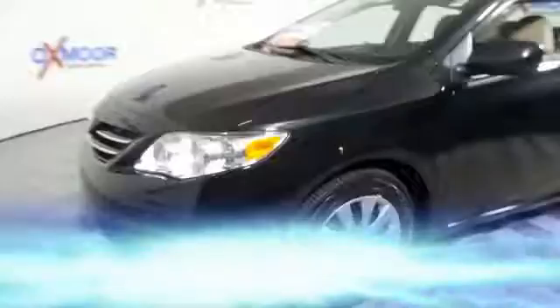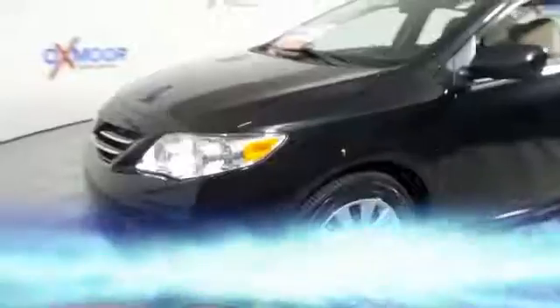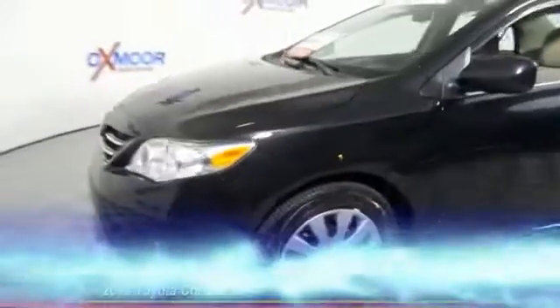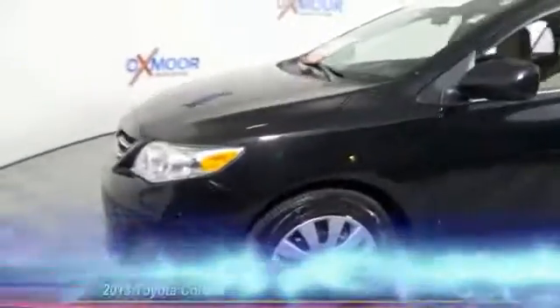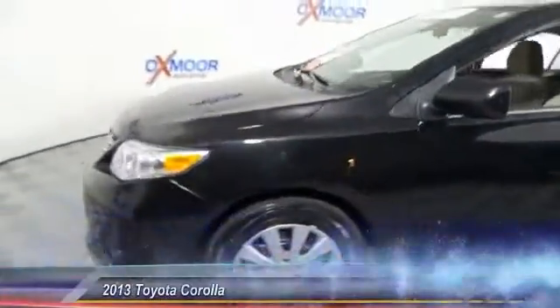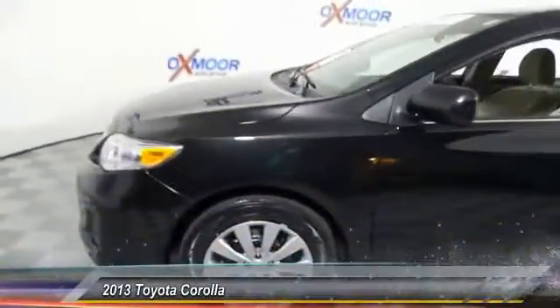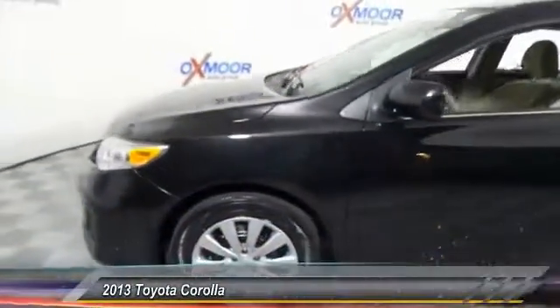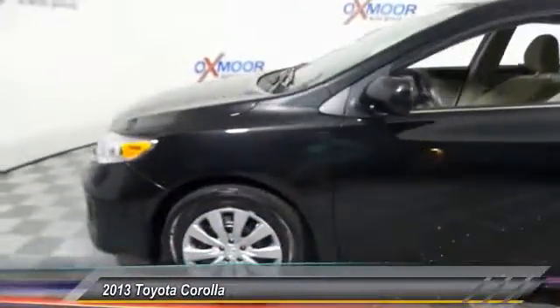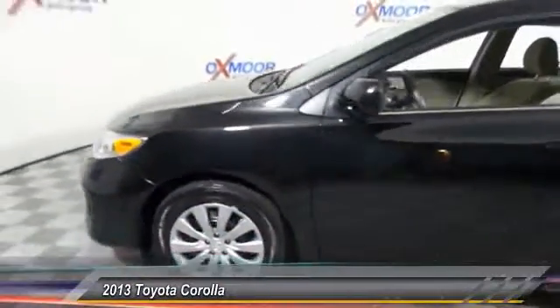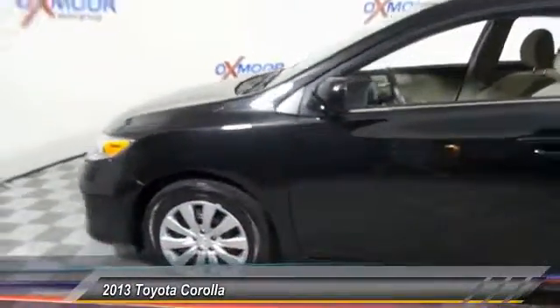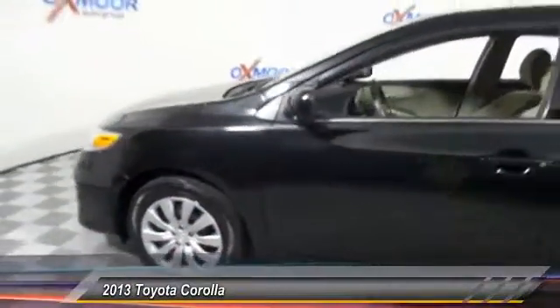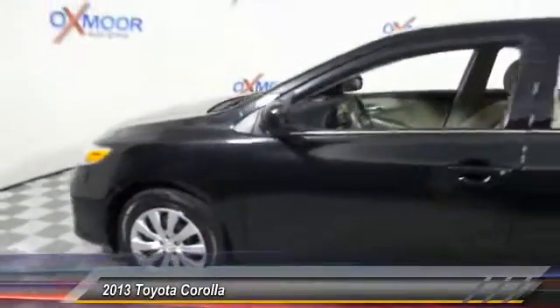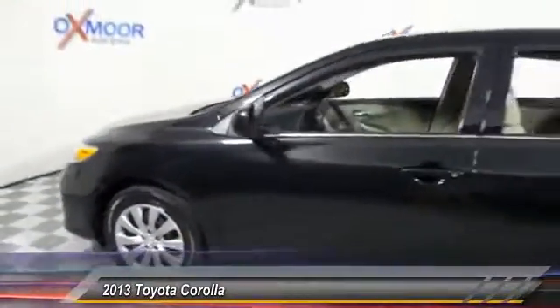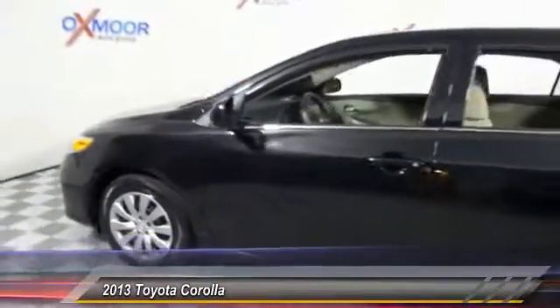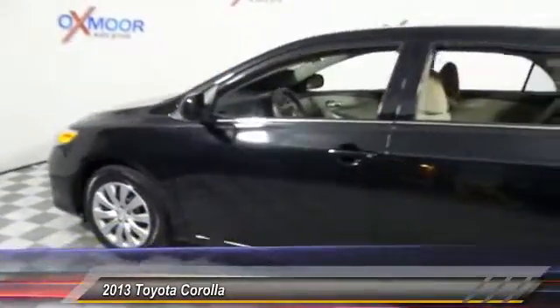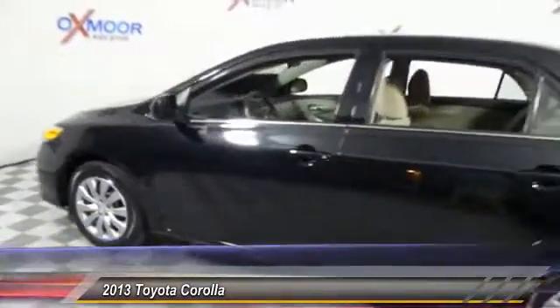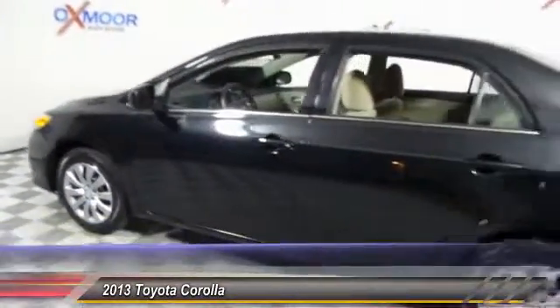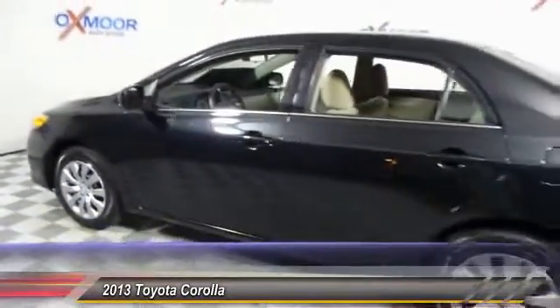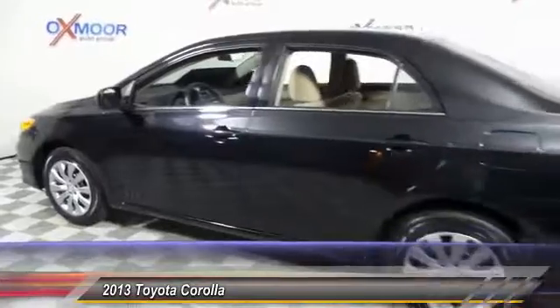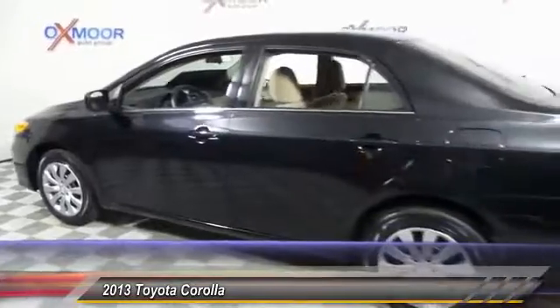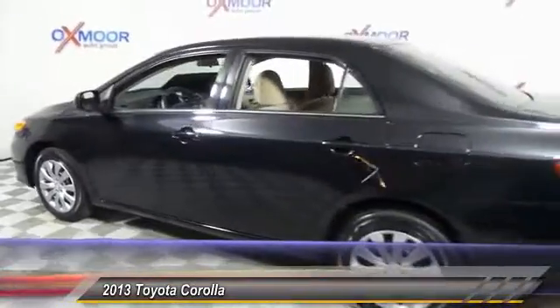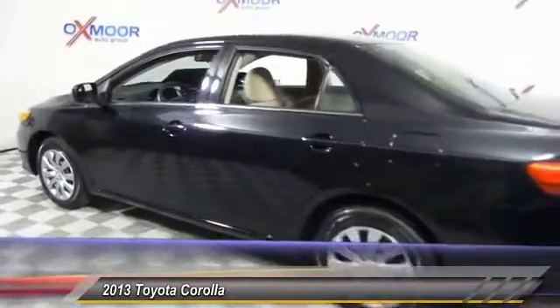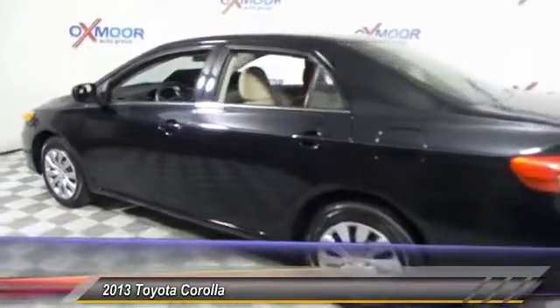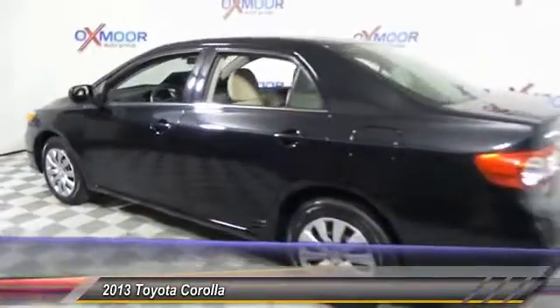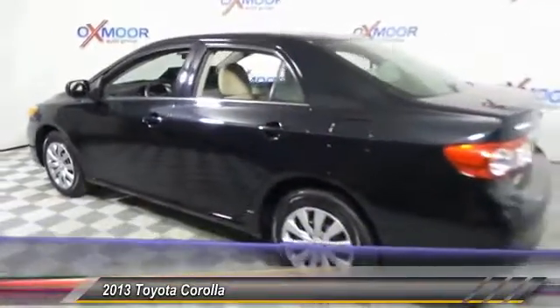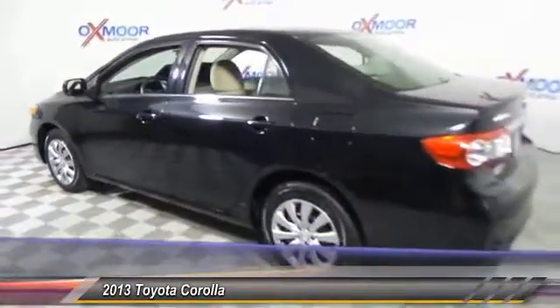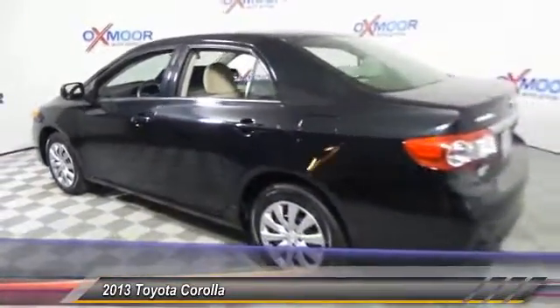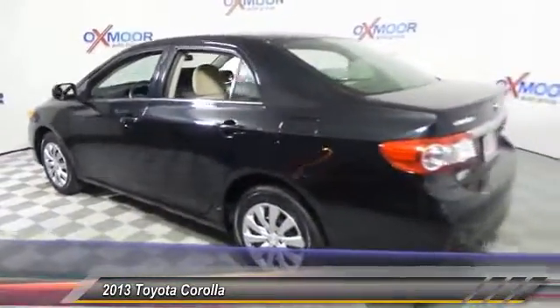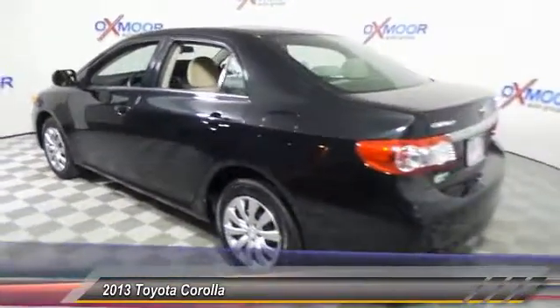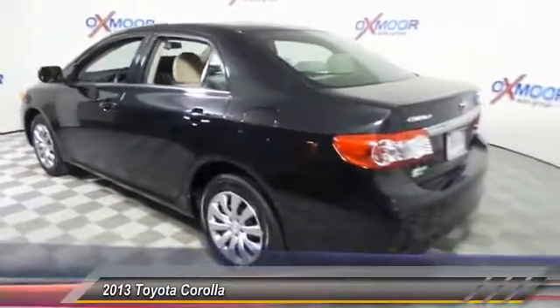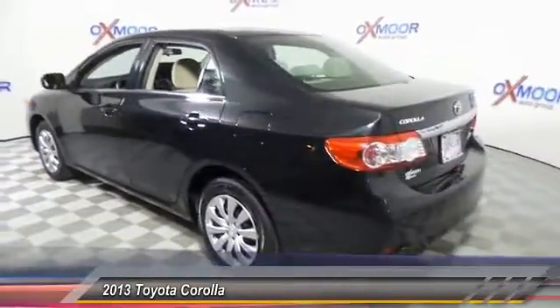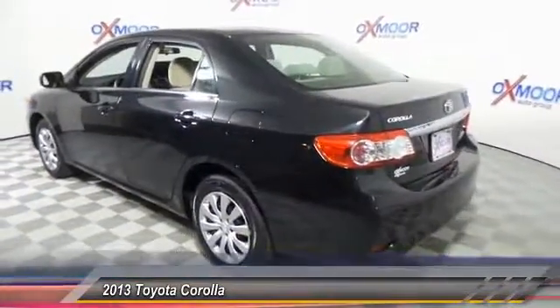The 2013 Corolla. The Corolla is still a great option for those who want dependability, comfort, and value, and is priced below $15,000.